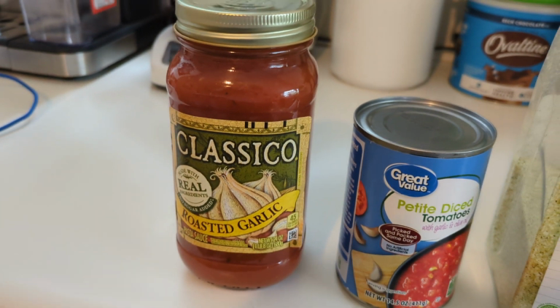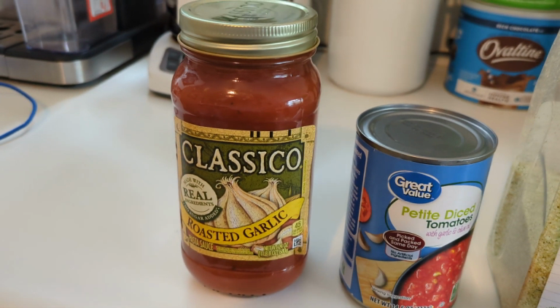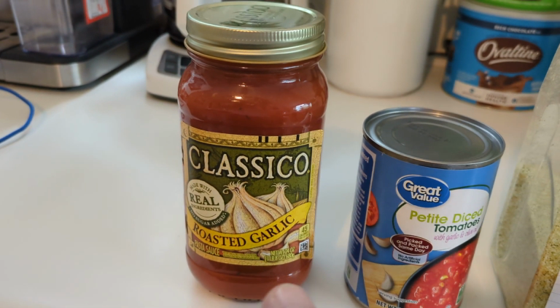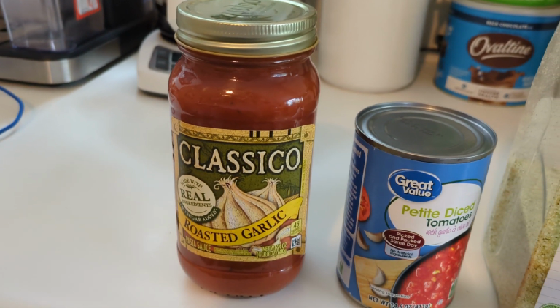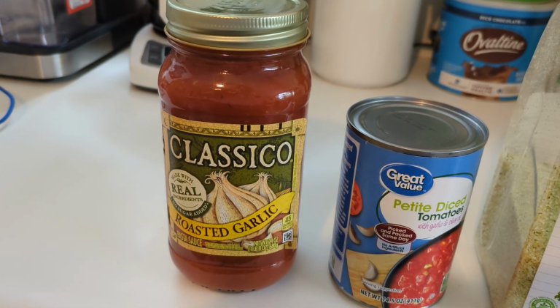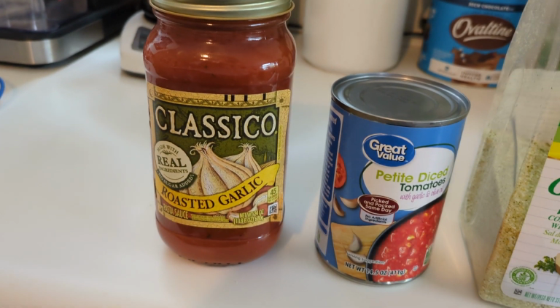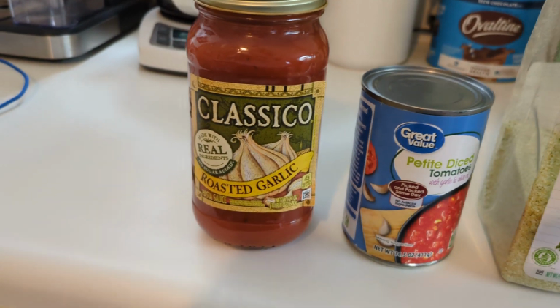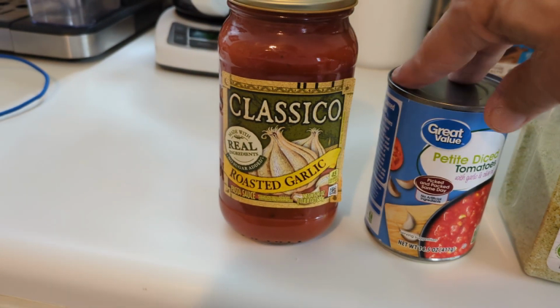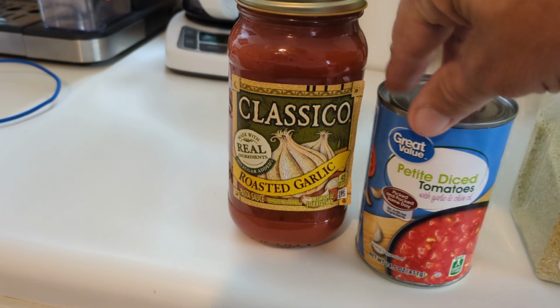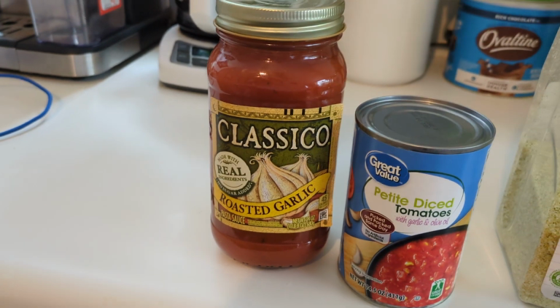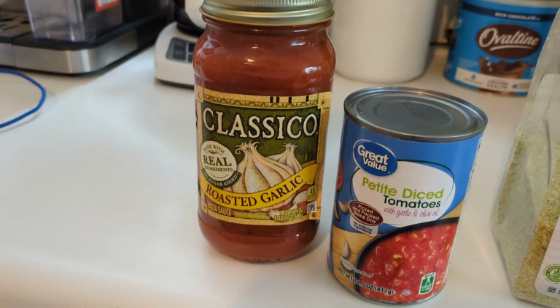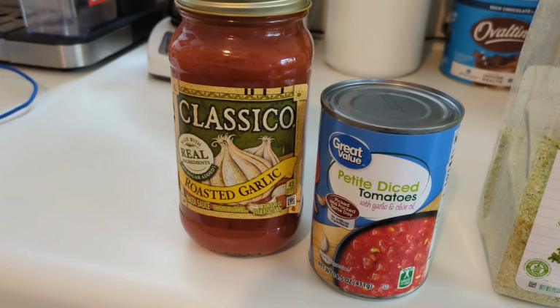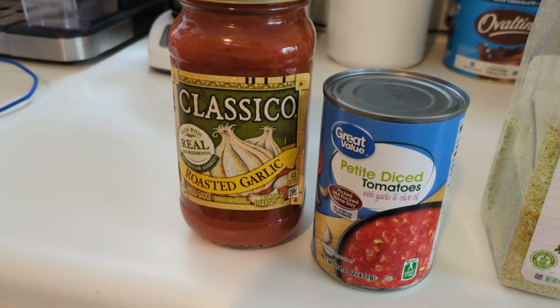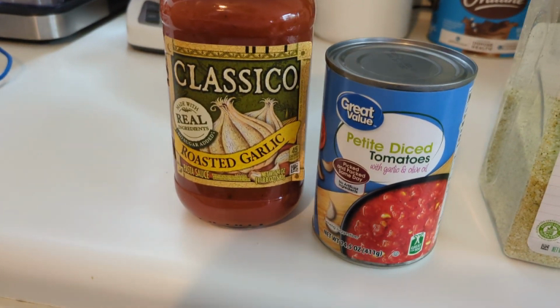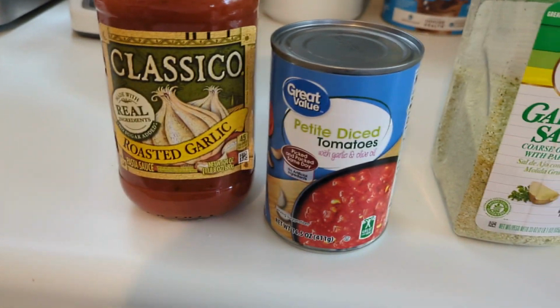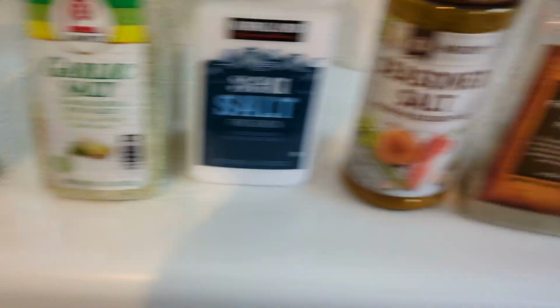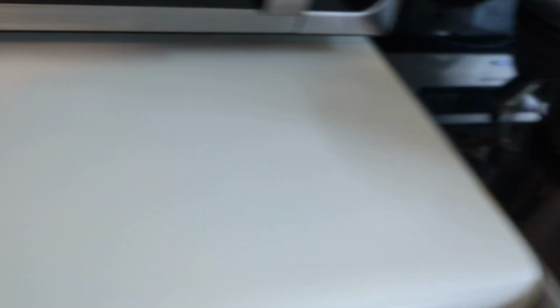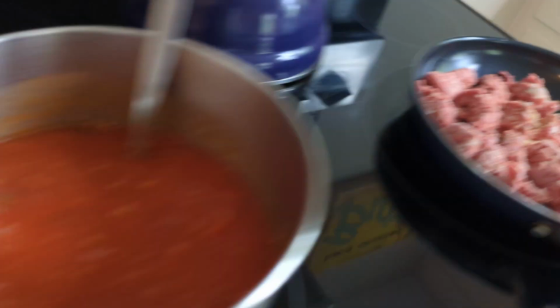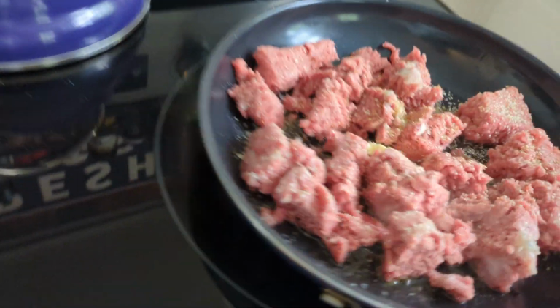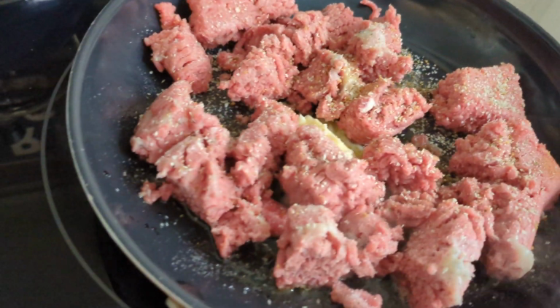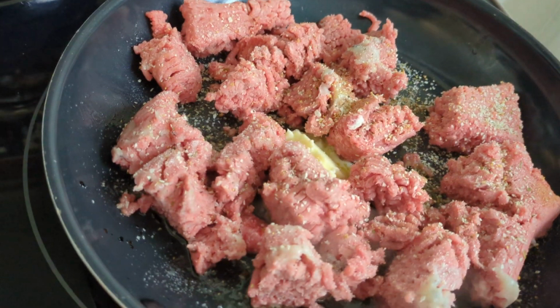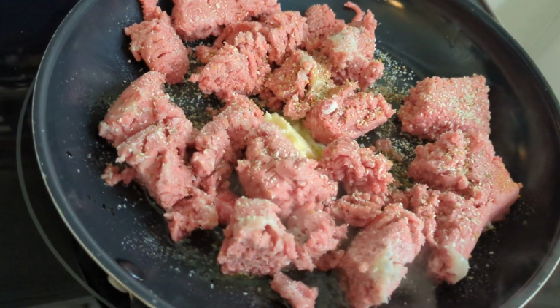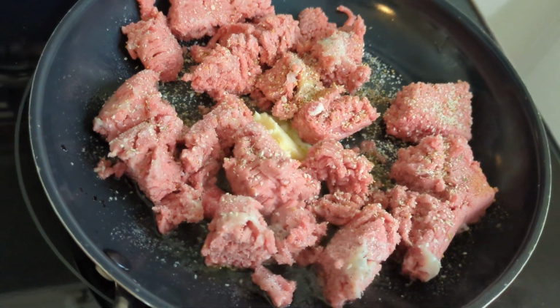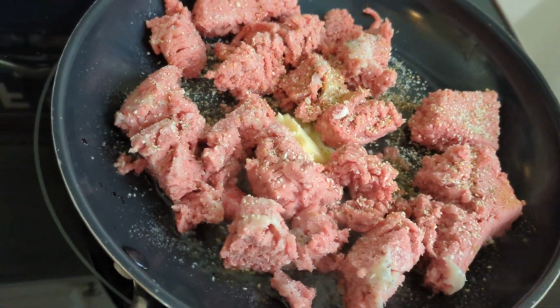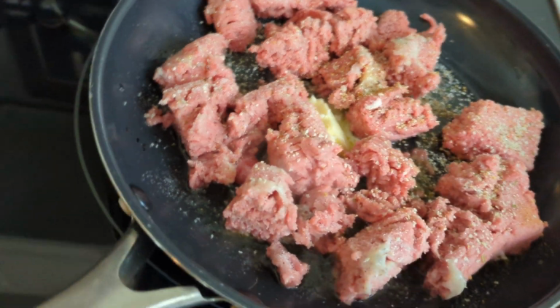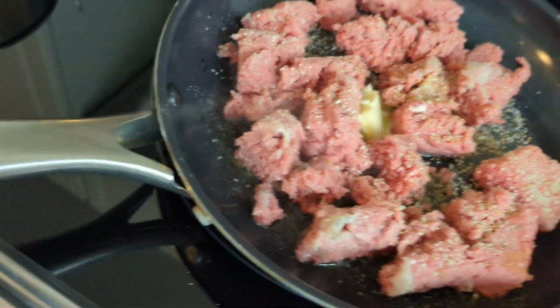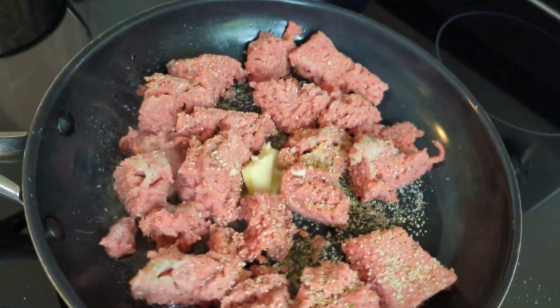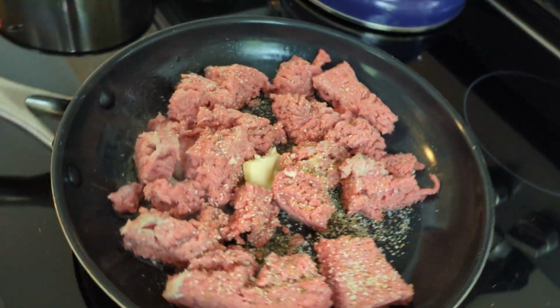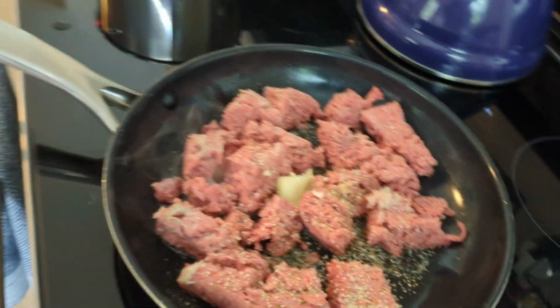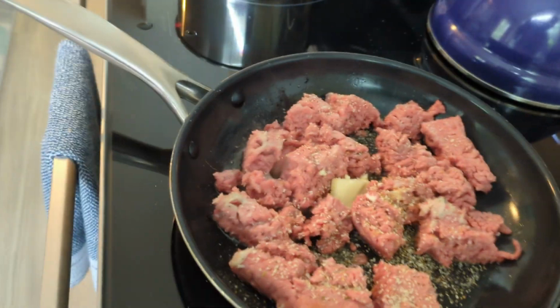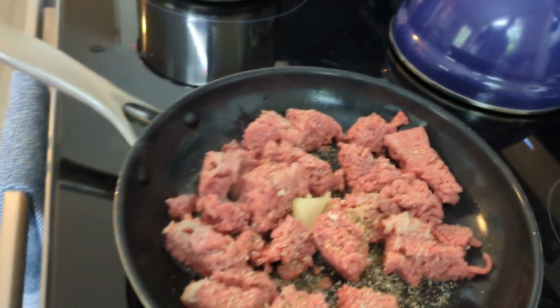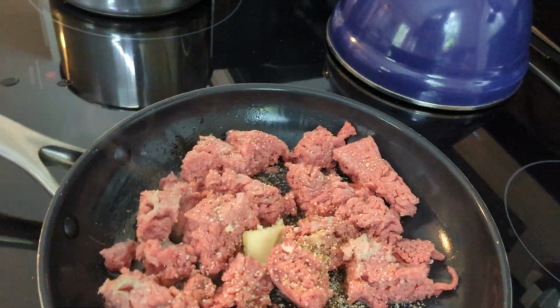I use one small jar of sauce and one small jar of diced tomatoes. This is a key ingredient right here — you've got to have some ground beef. You've got to get that ground beef in there.